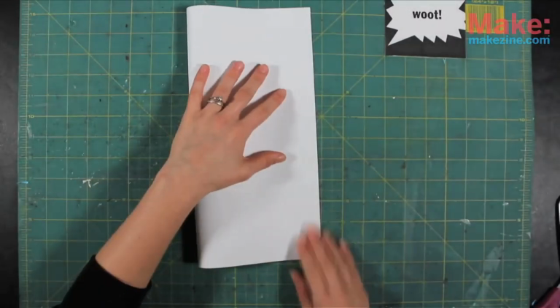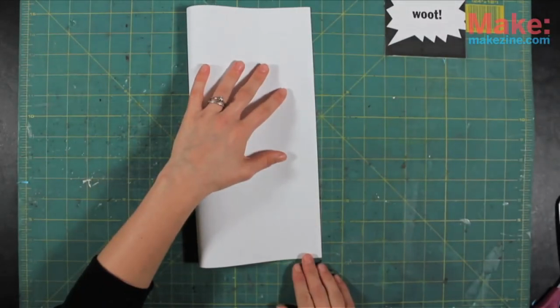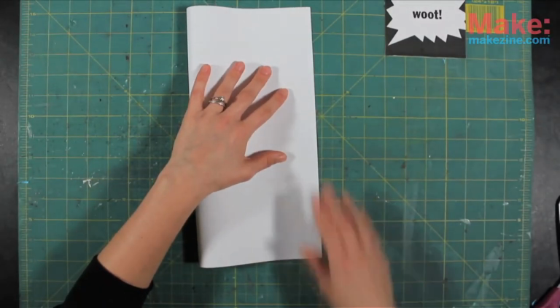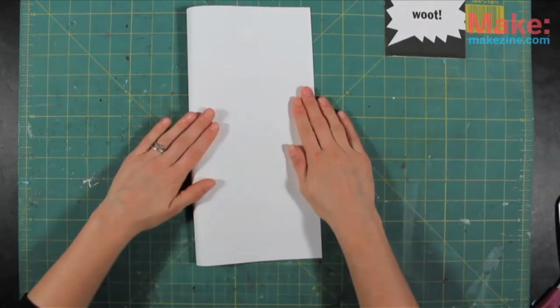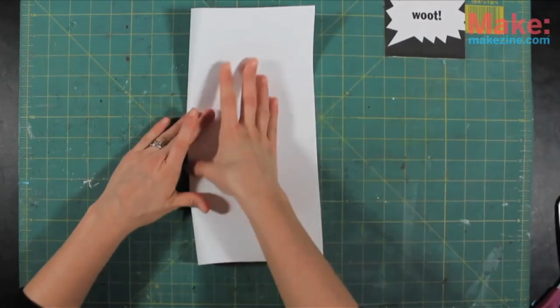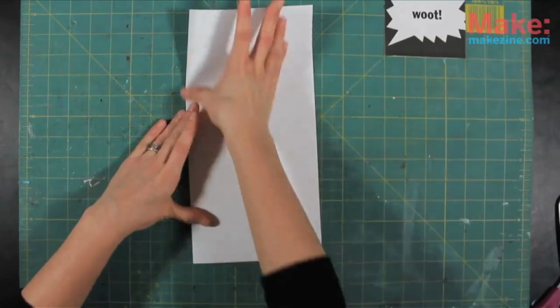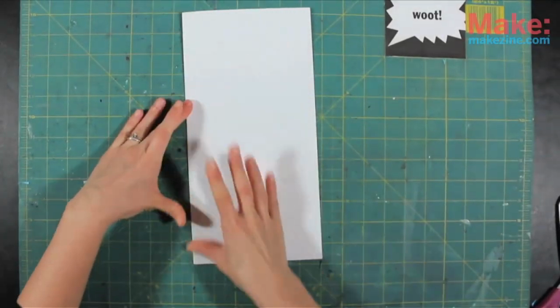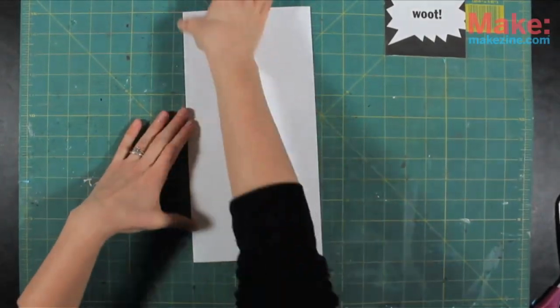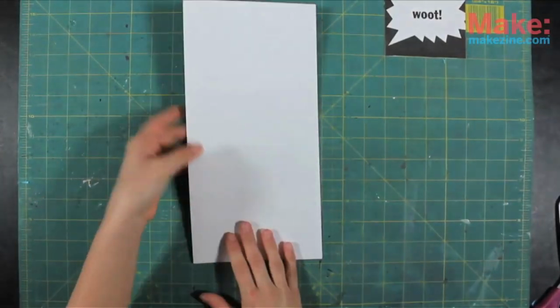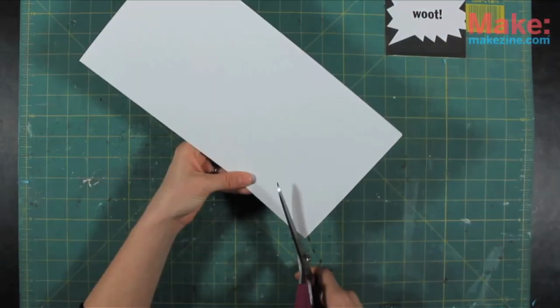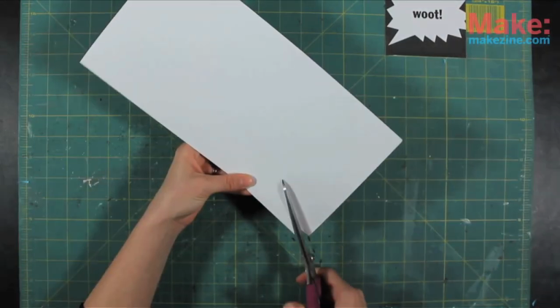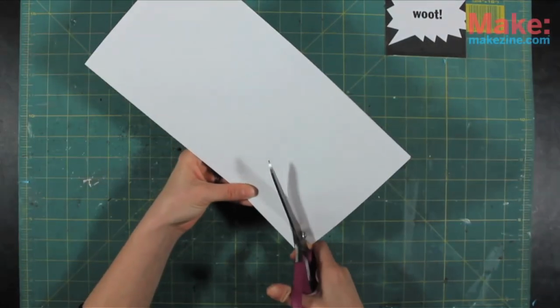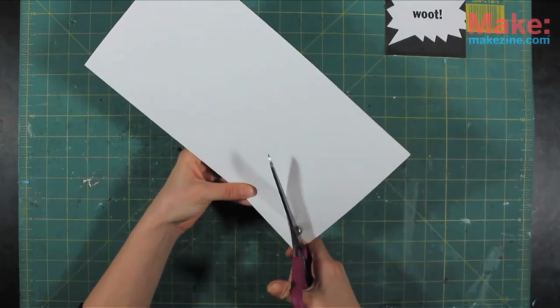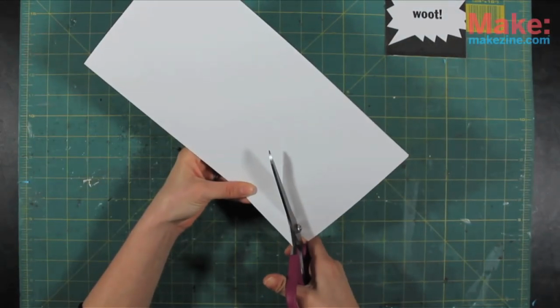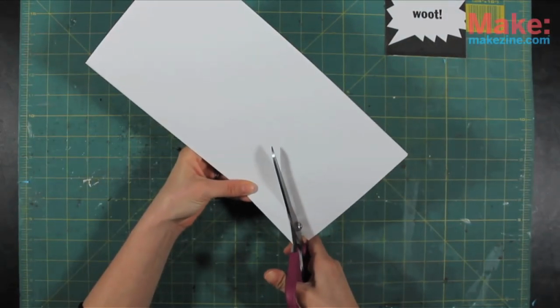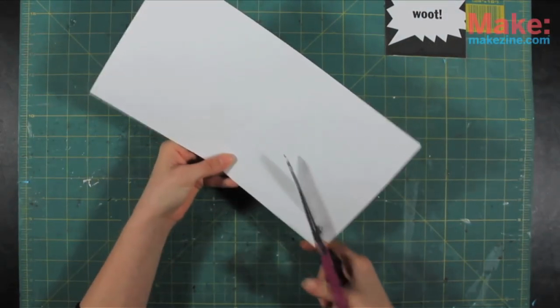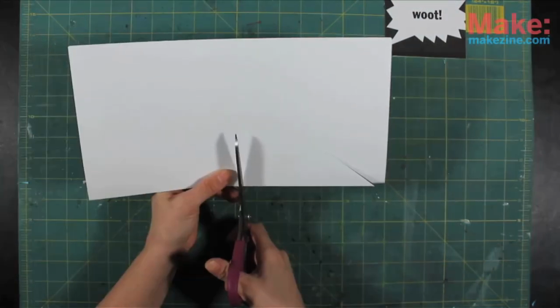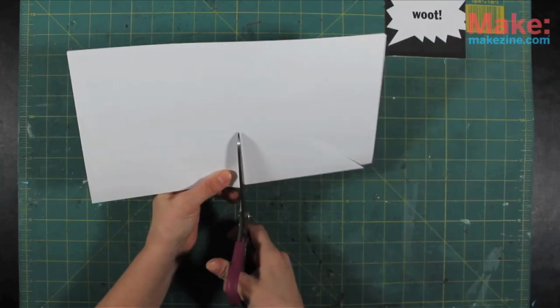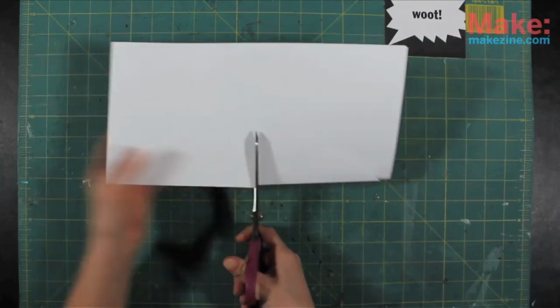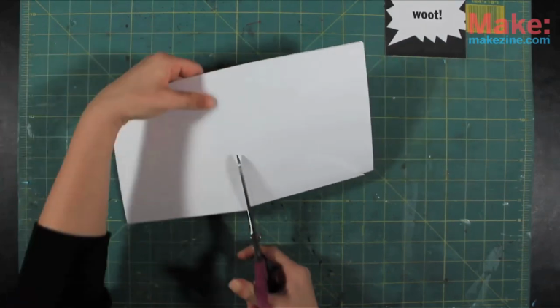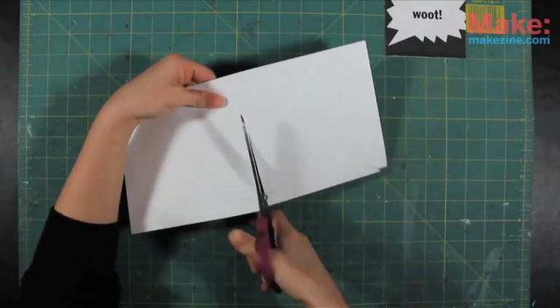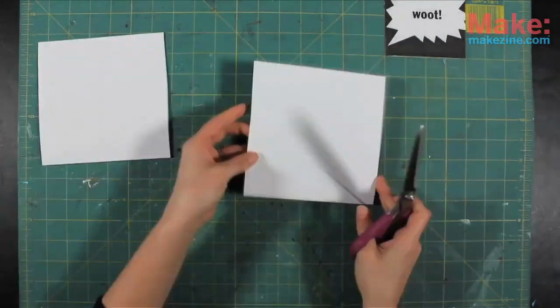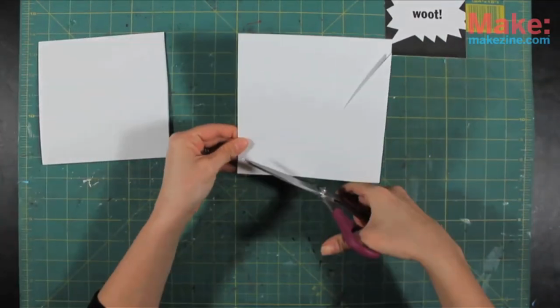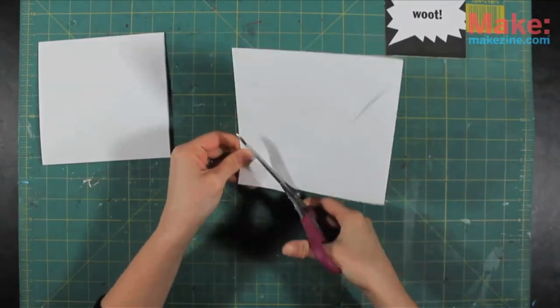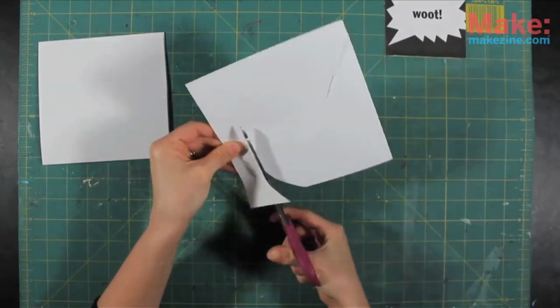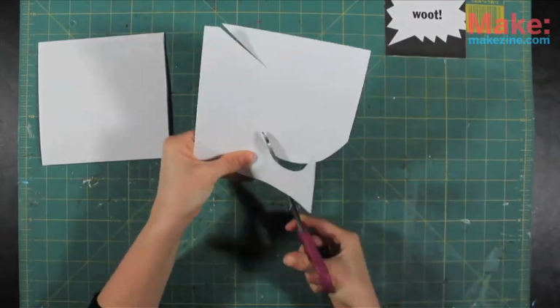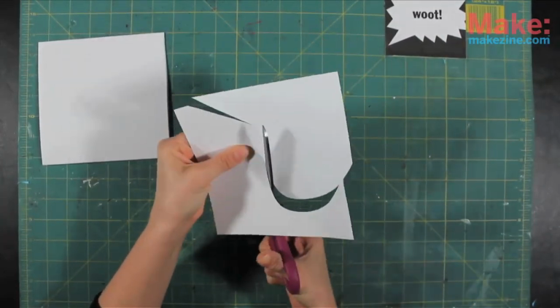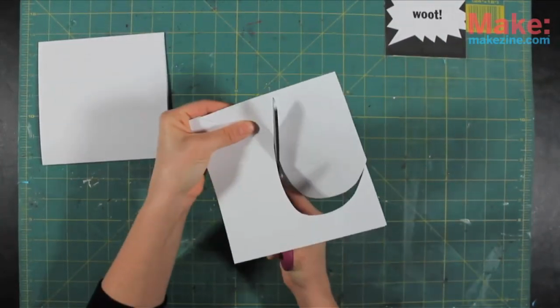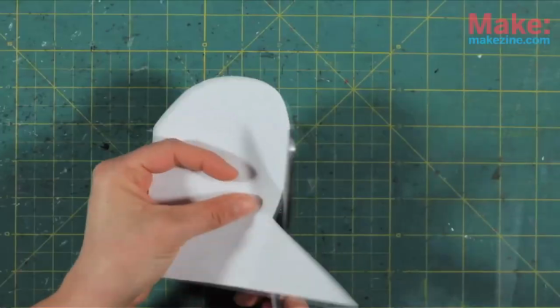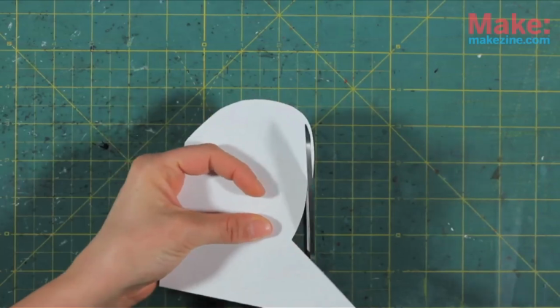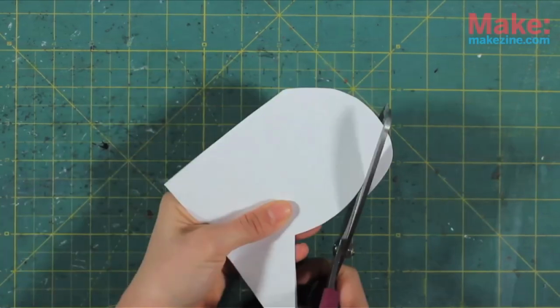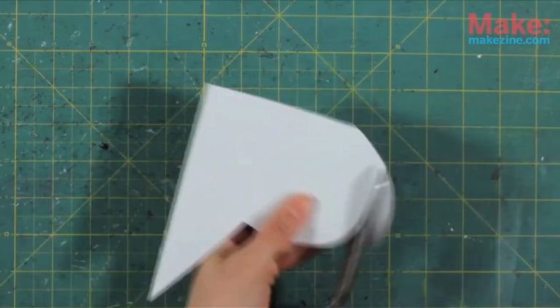Next you're going to fold a 12 inch by 12 inch sheet of cardstock in half, and cut a slit on a diagonal starting from the fold. Then cut about four inches up from where your last cut ended, going across to the other side. Next round out the side, trimming off more if you need to.